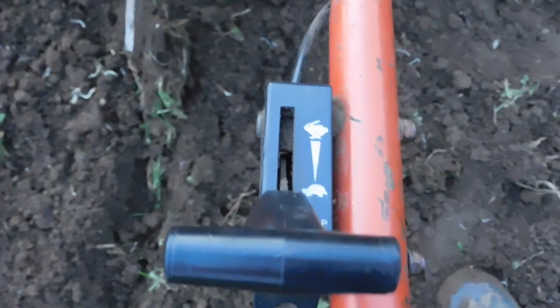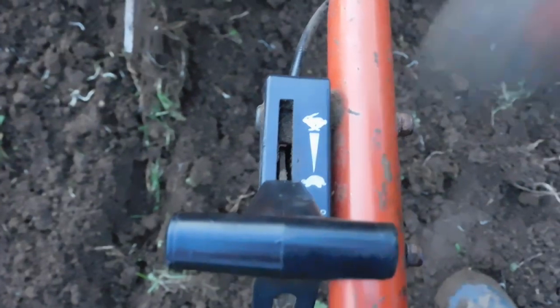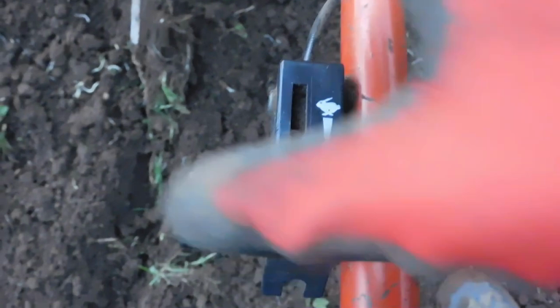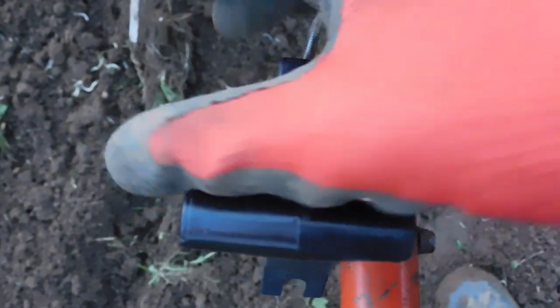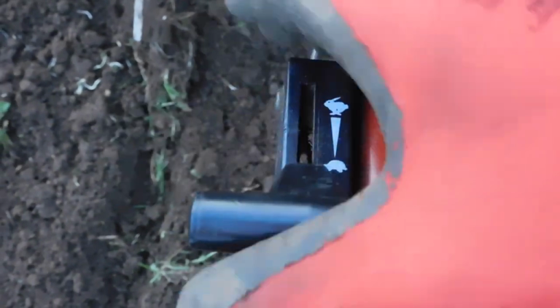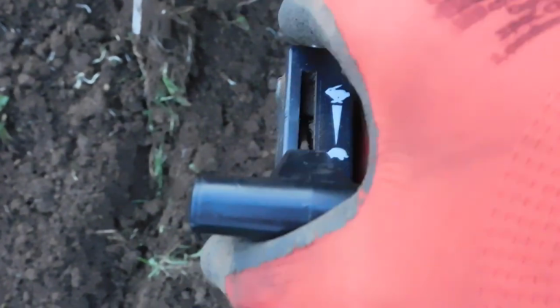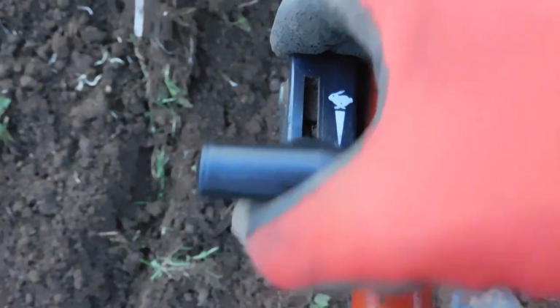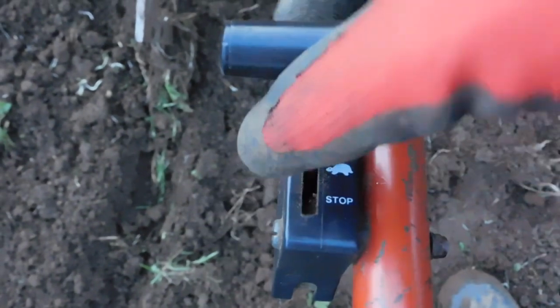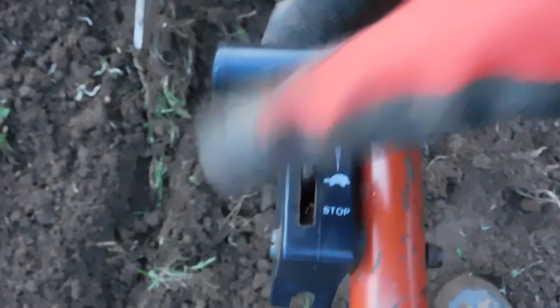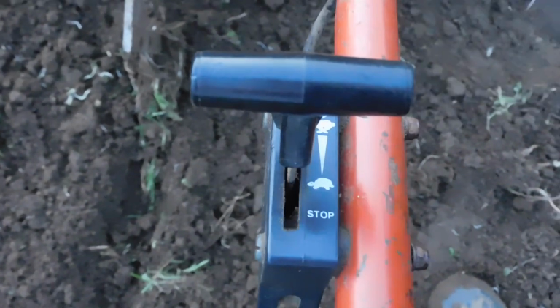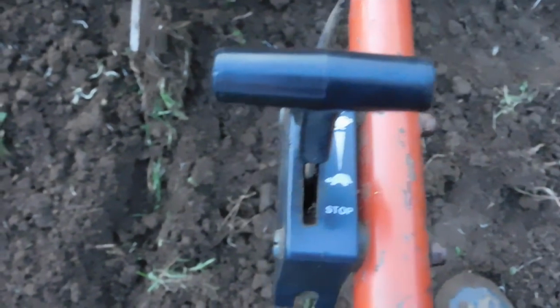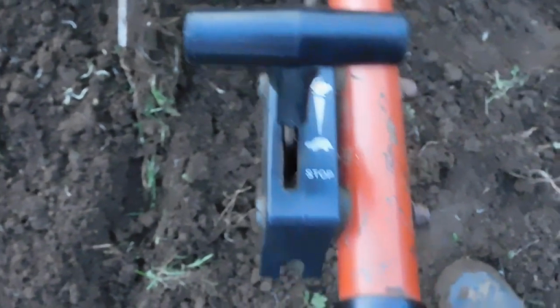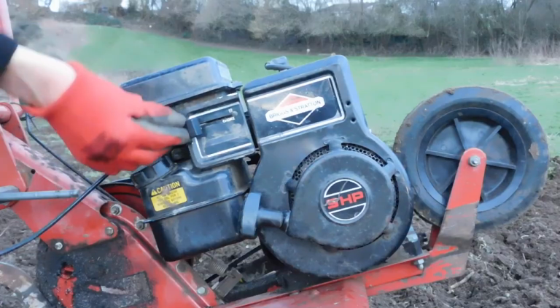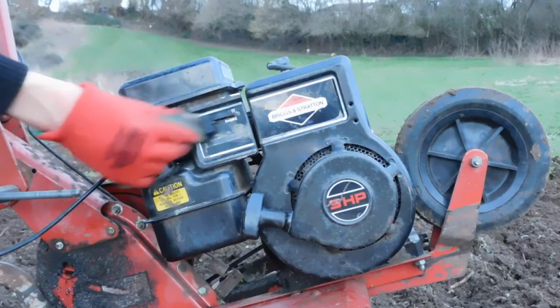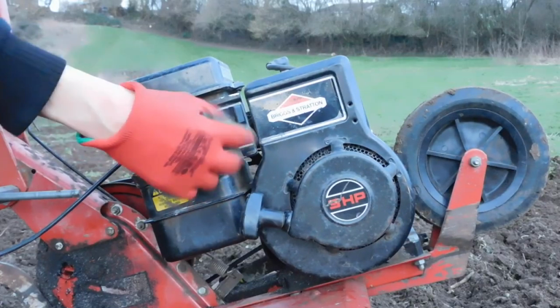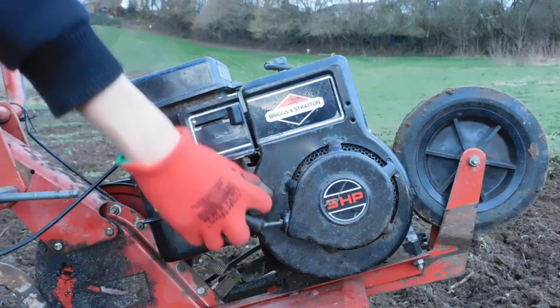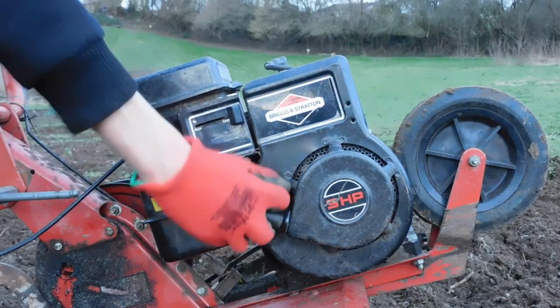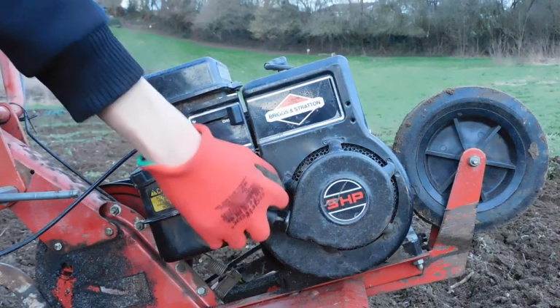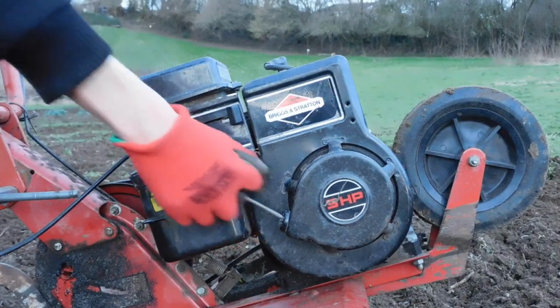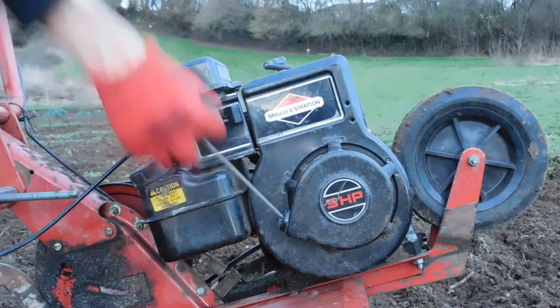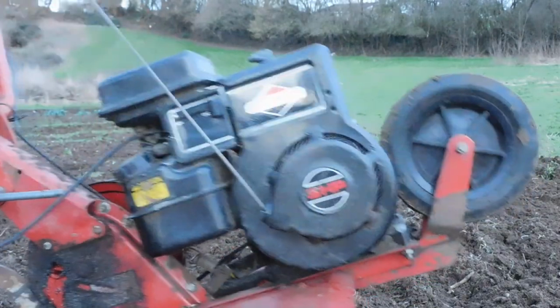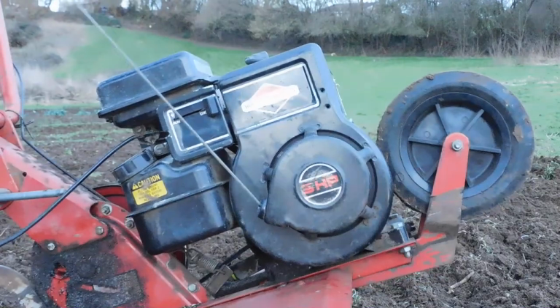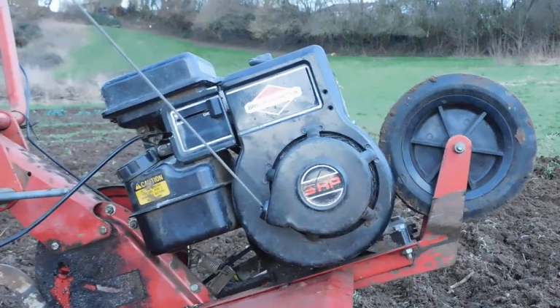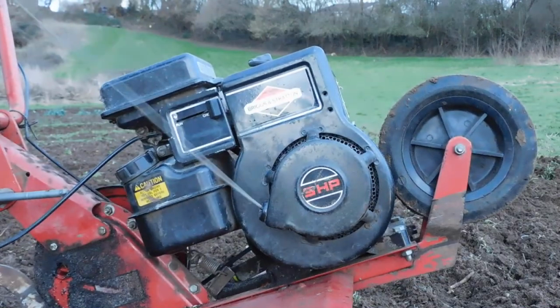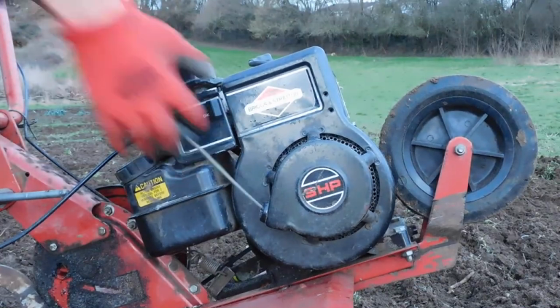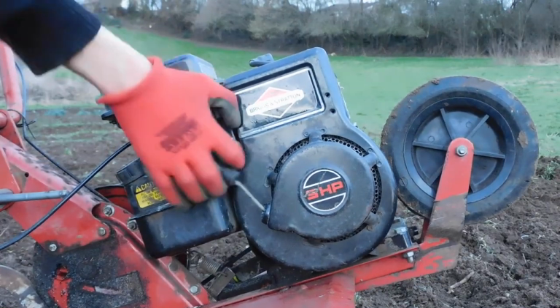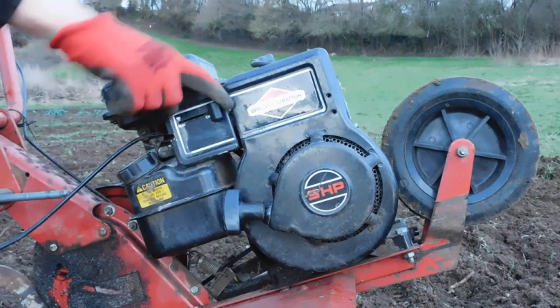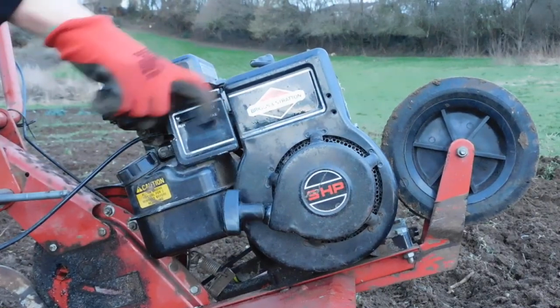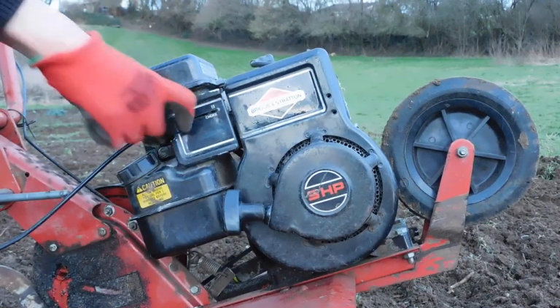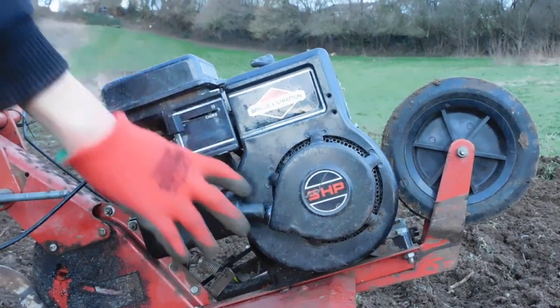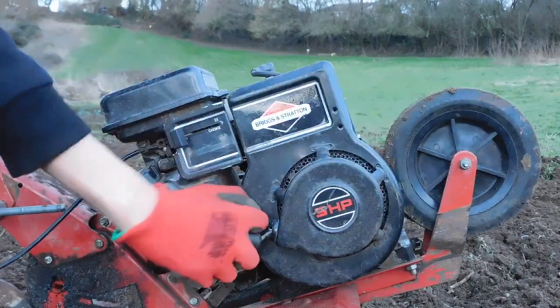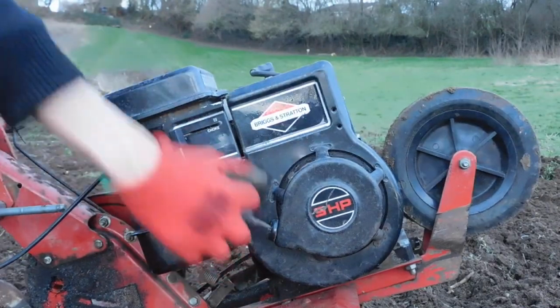To start the tiller, set the throttle to full, then set the switch on the engine to choke and pull the cord once or twice. Then move the switch to run and pull the cord to start up the engine.